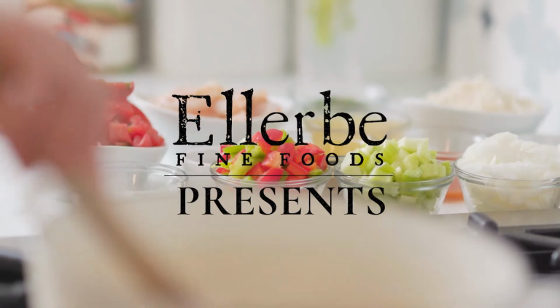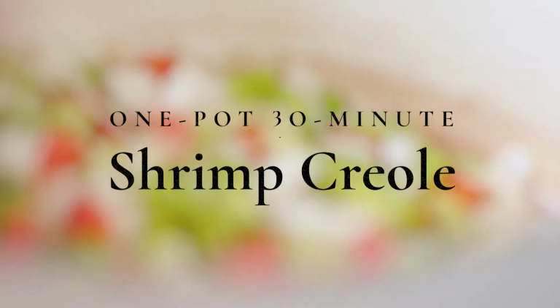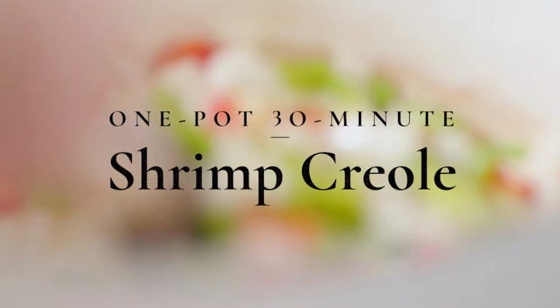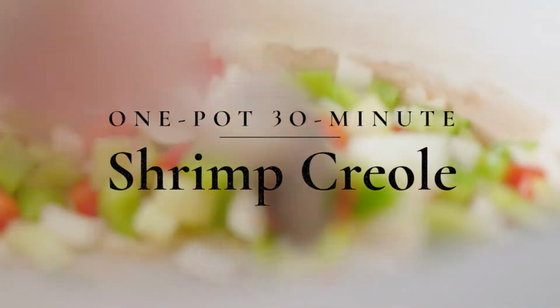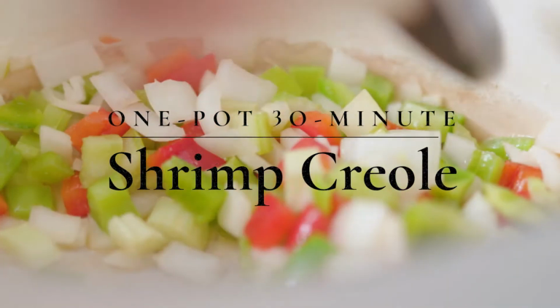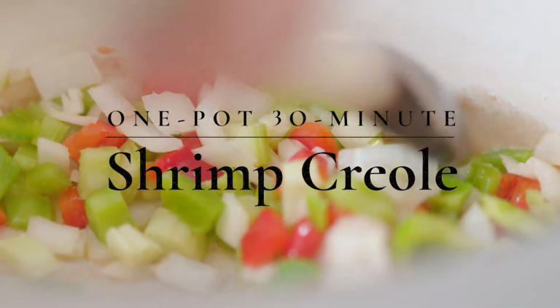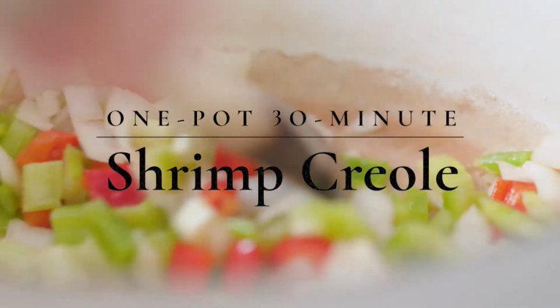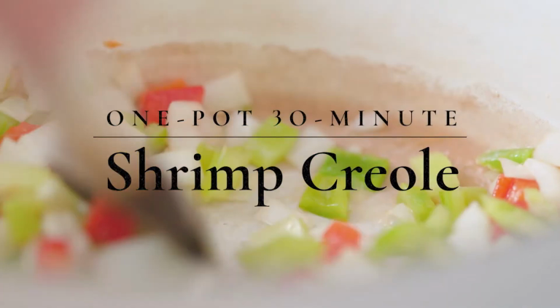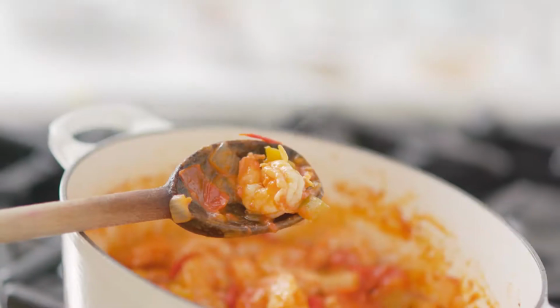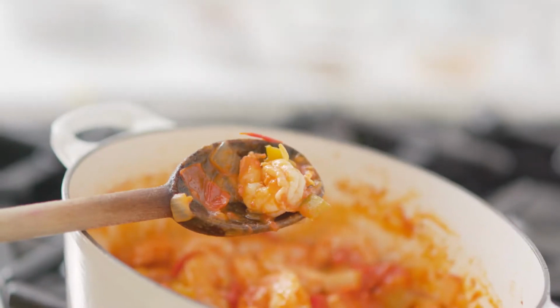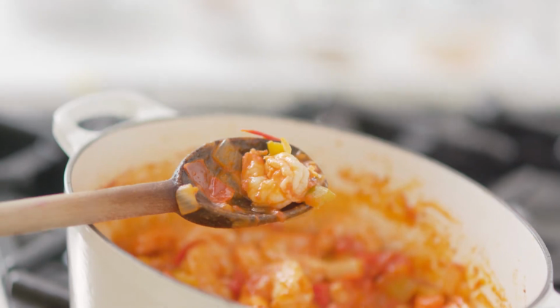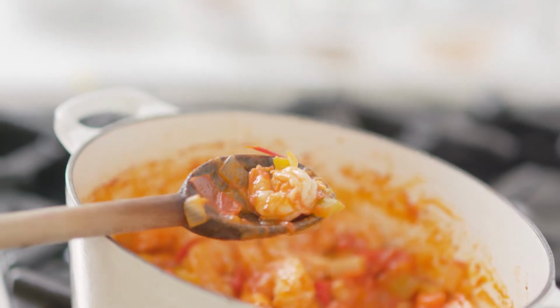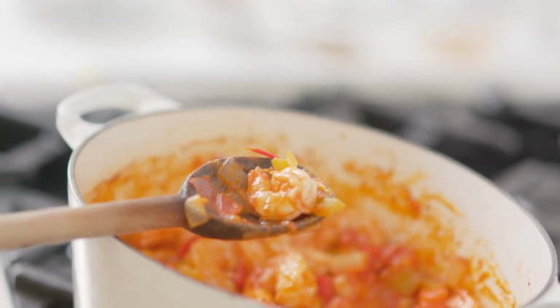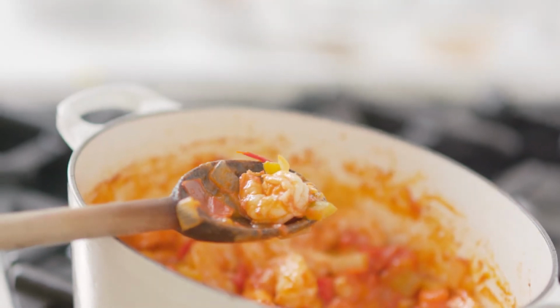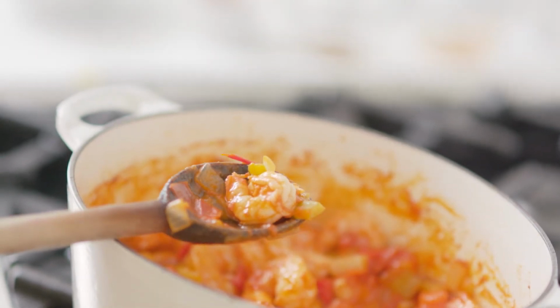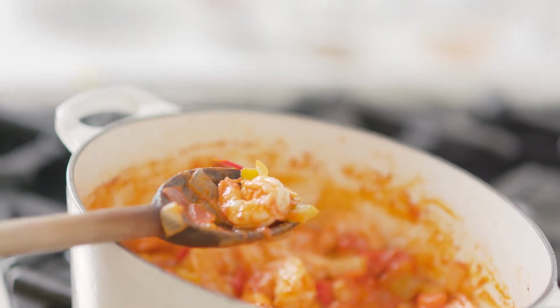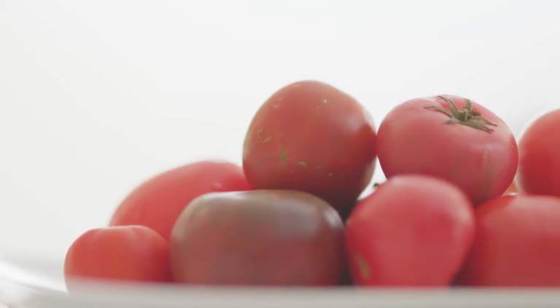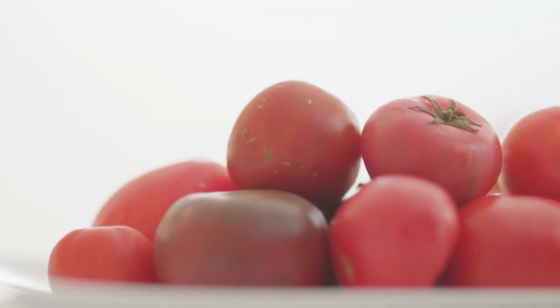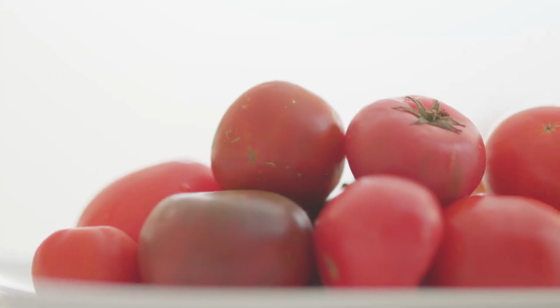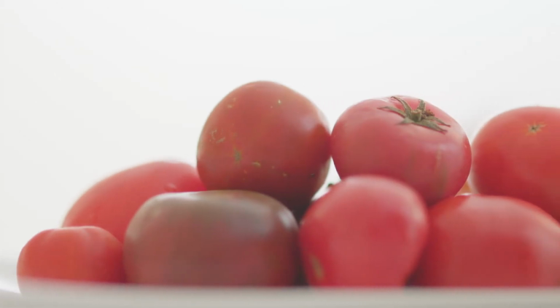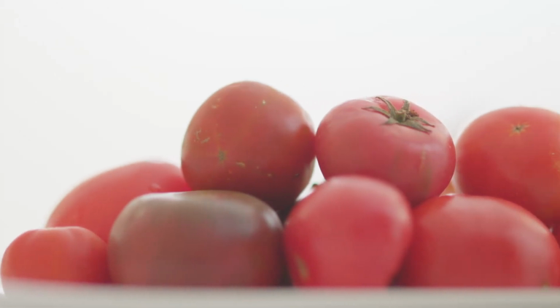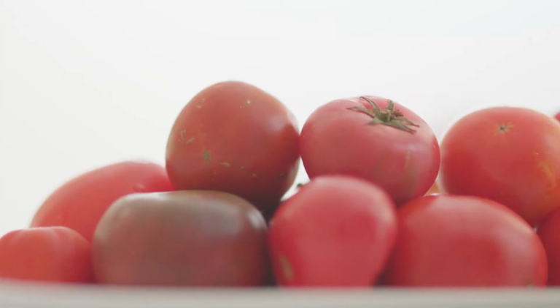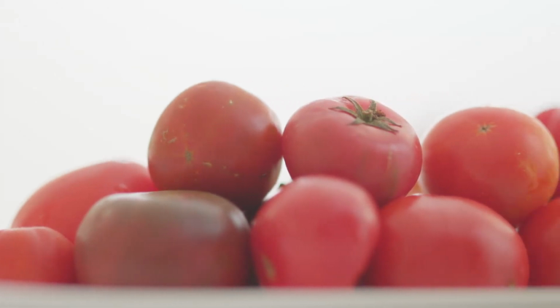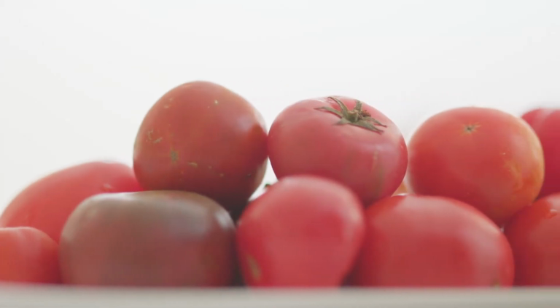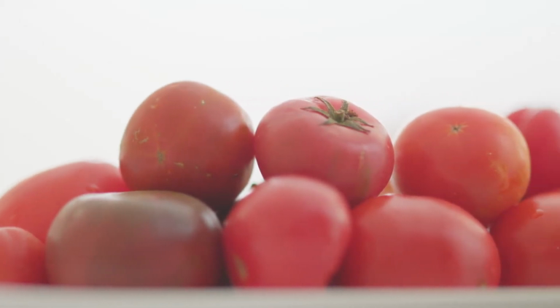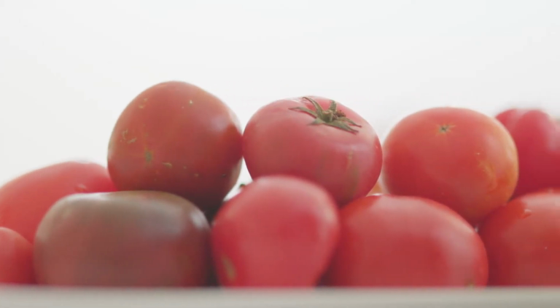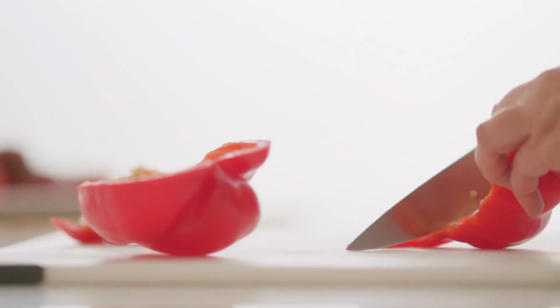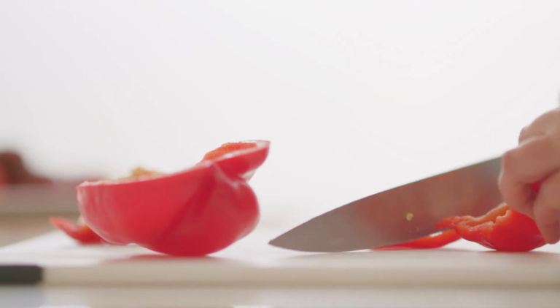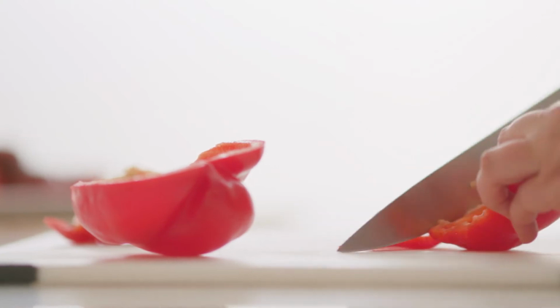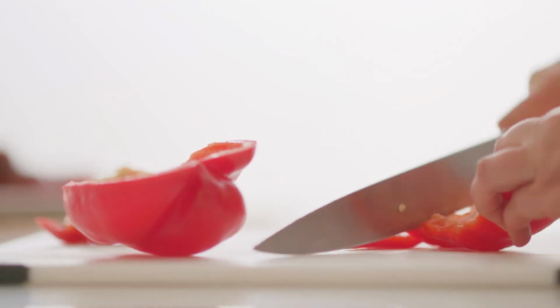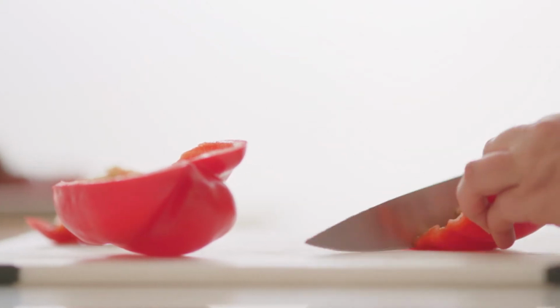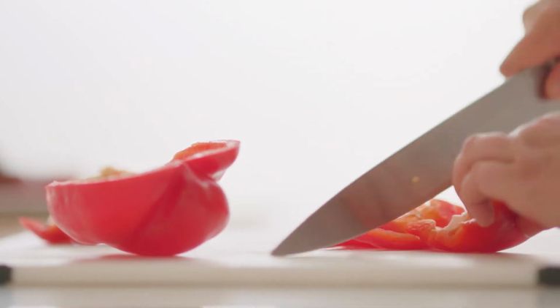Shrimp creole. It's one of my favorite dishes for the summer. You have all the nice sweet tomatoes and peppers from the garden.